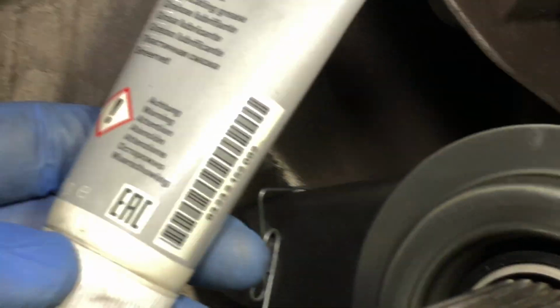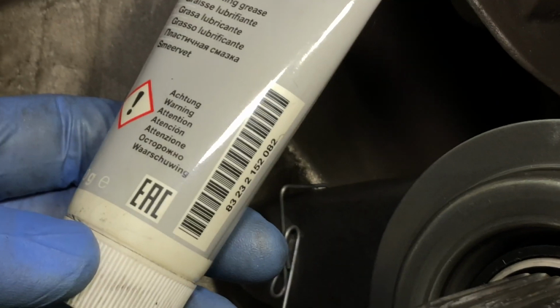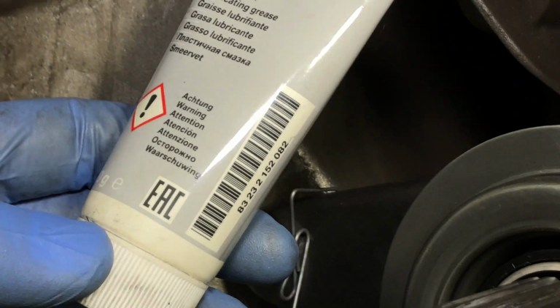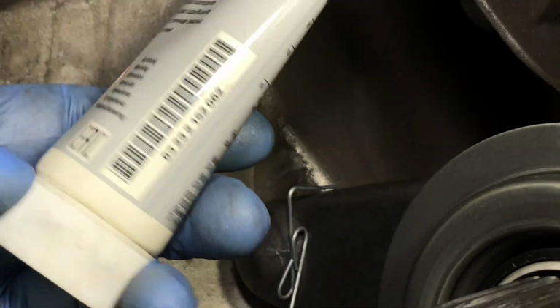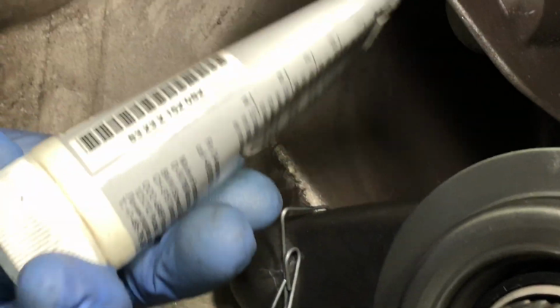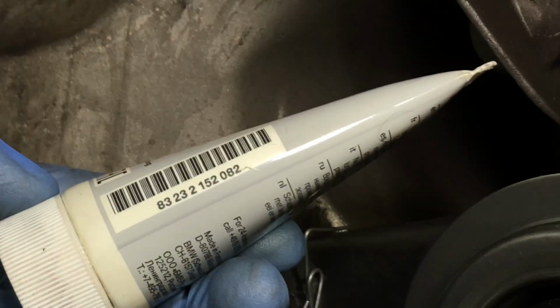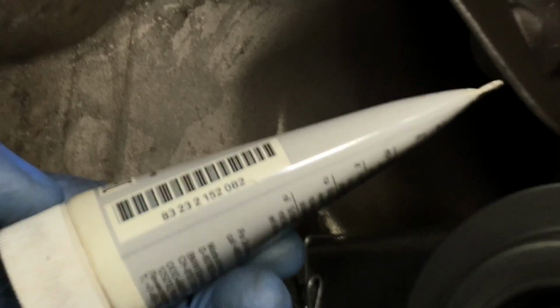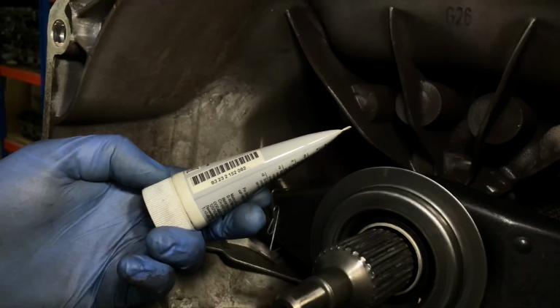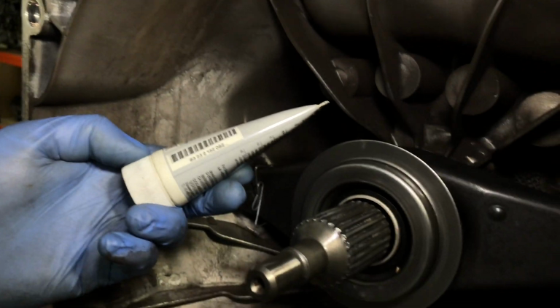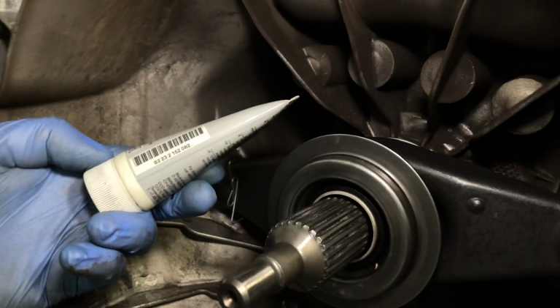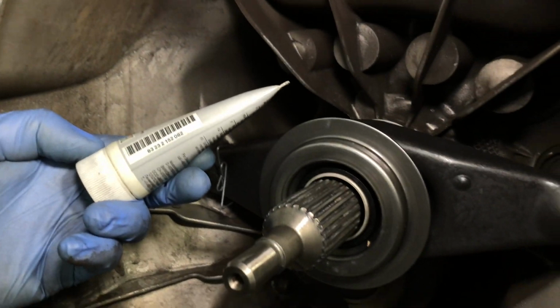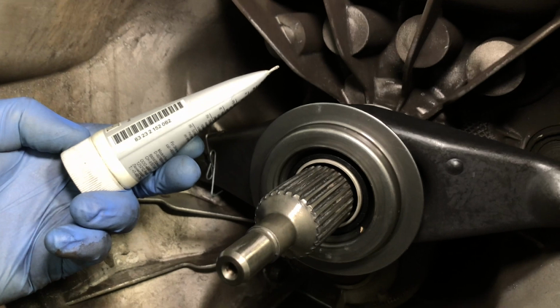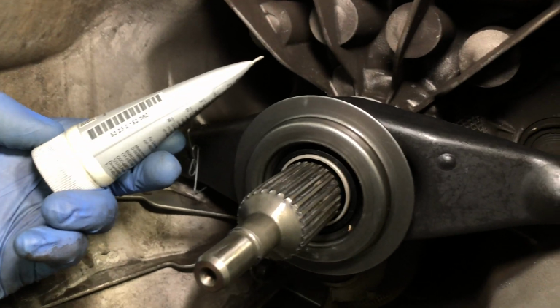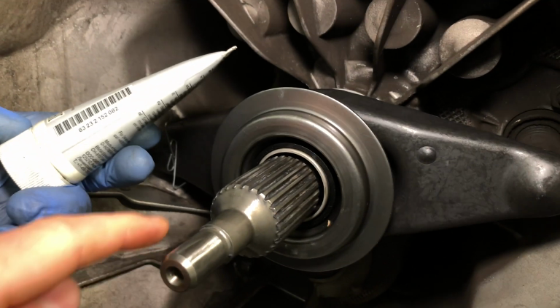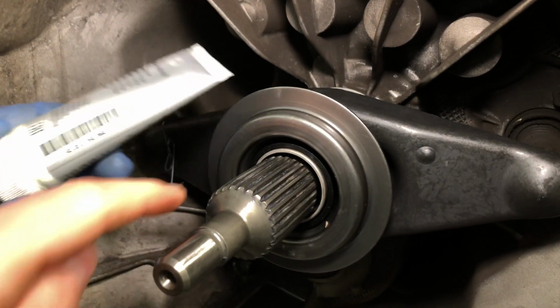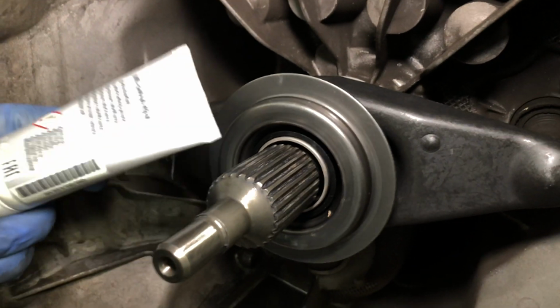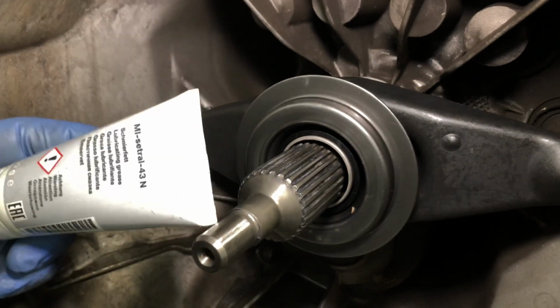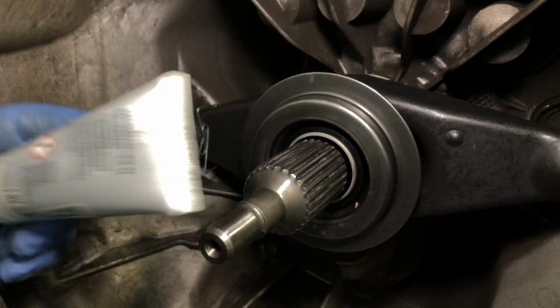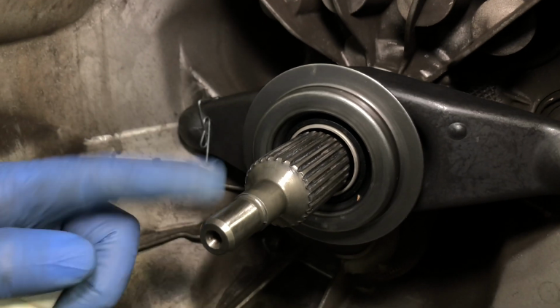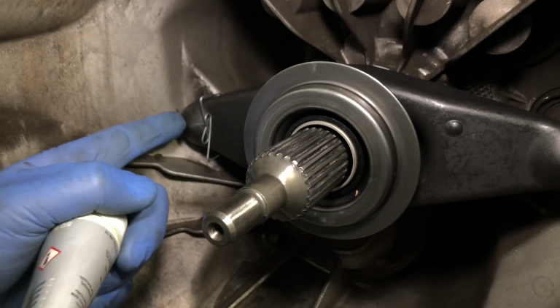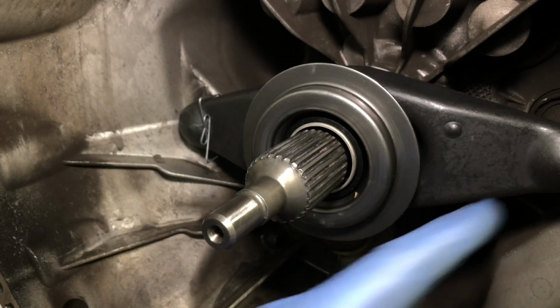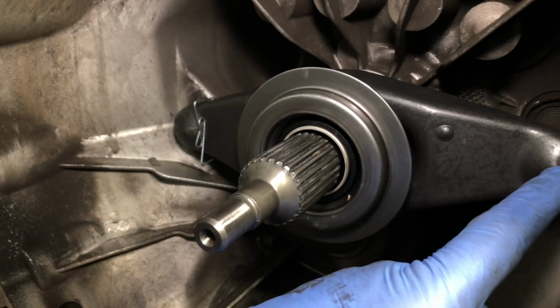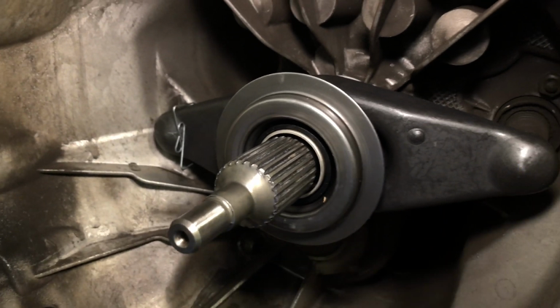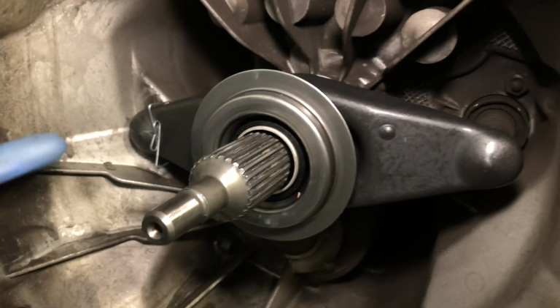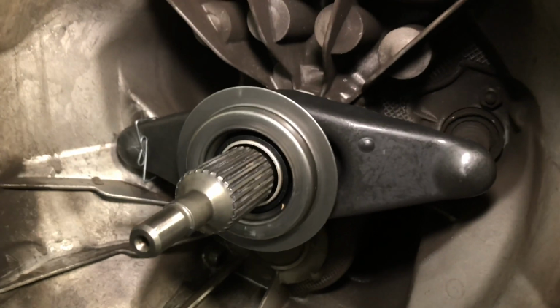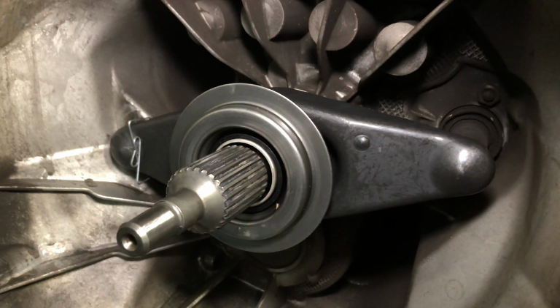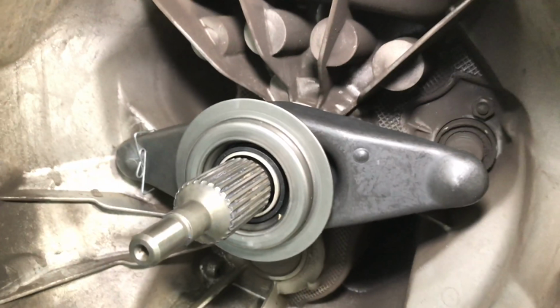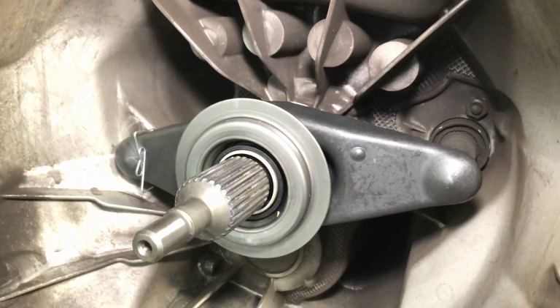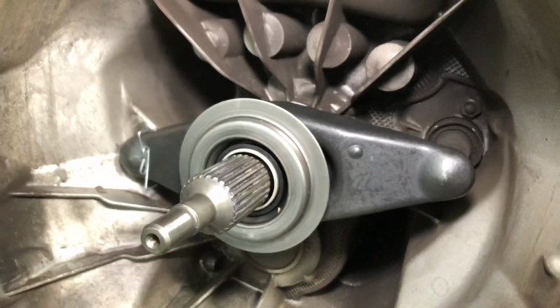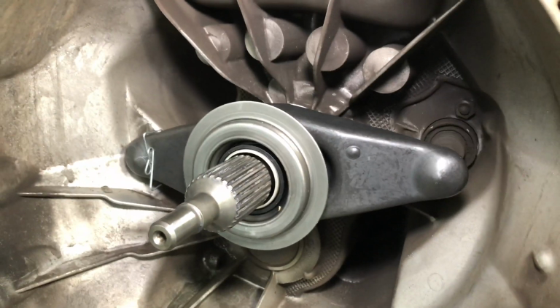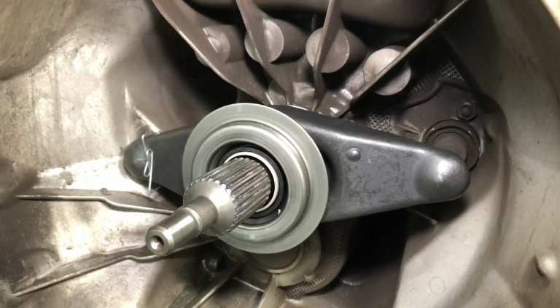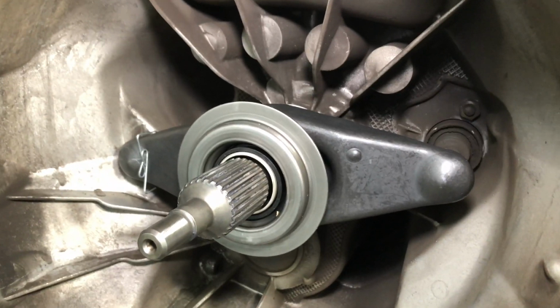There's the part number for anybody else who wants to use this on these cars — they are specifically for the spline, on the end of the shaft and on the back of the pins. So it's all original, following the BMW instructions.